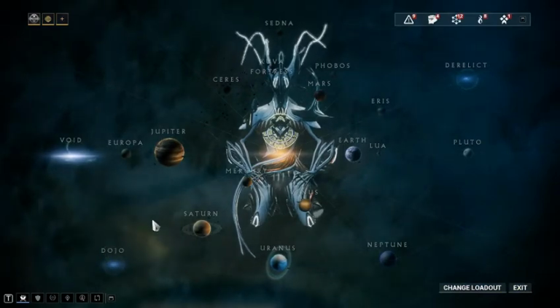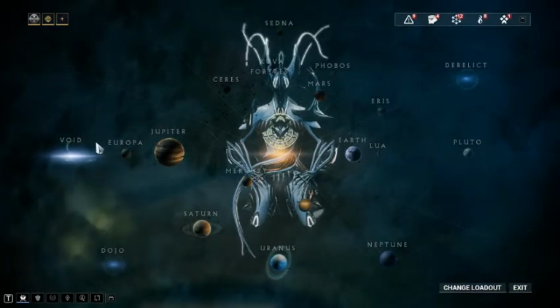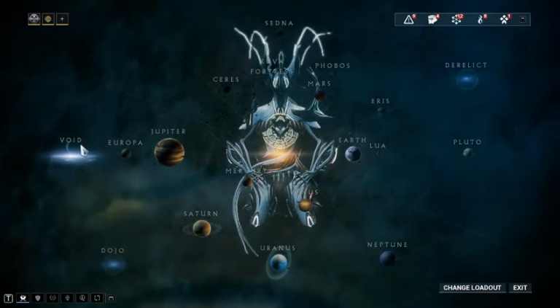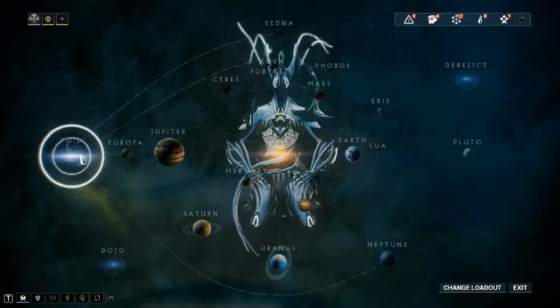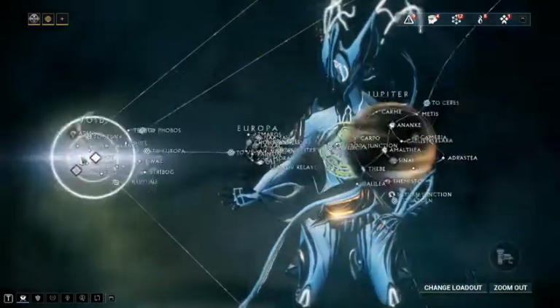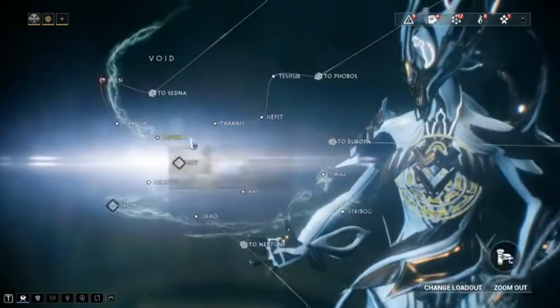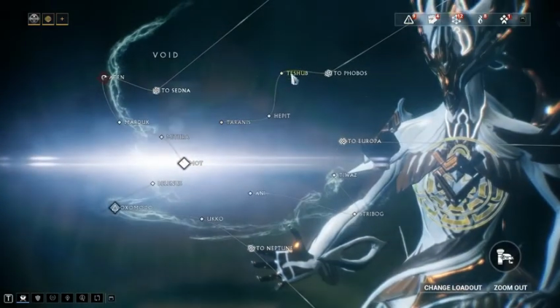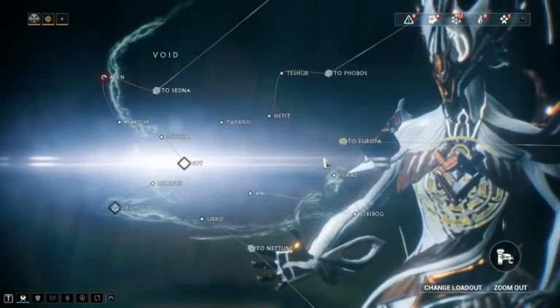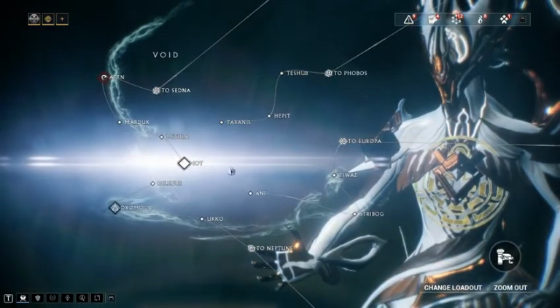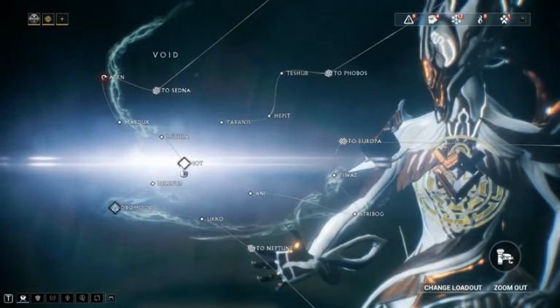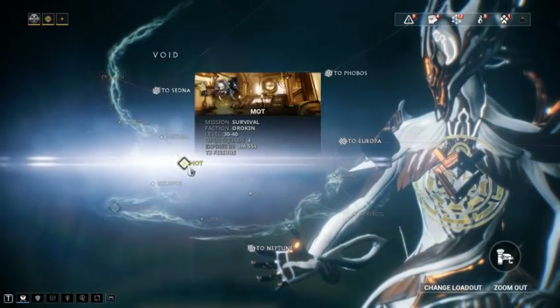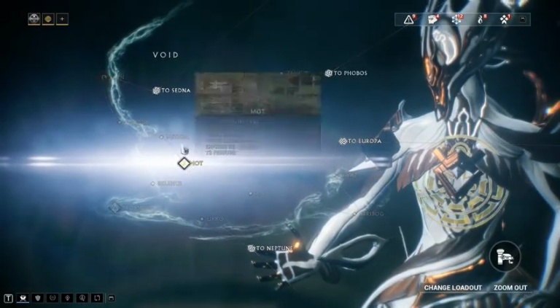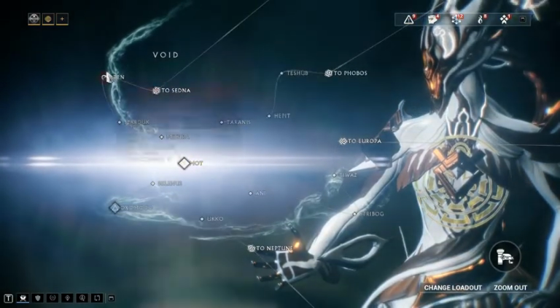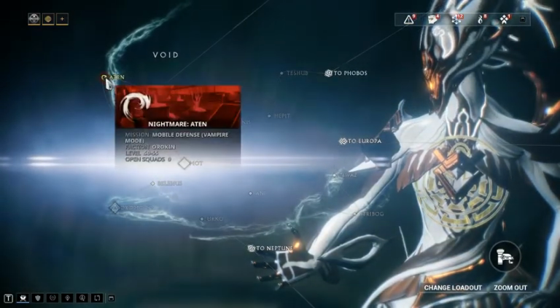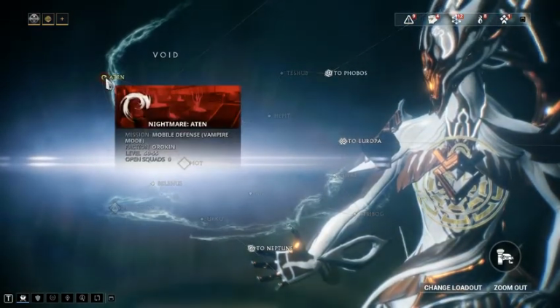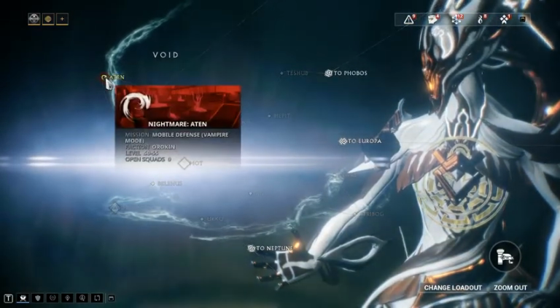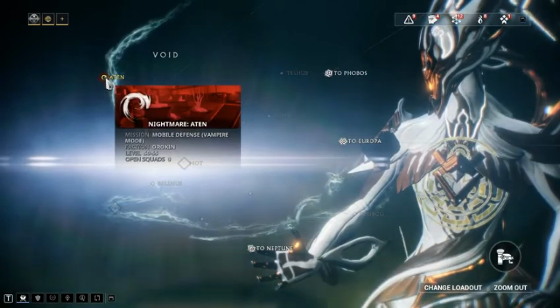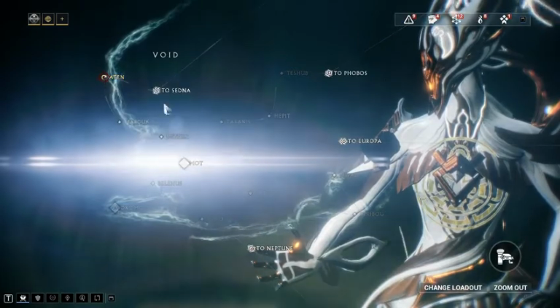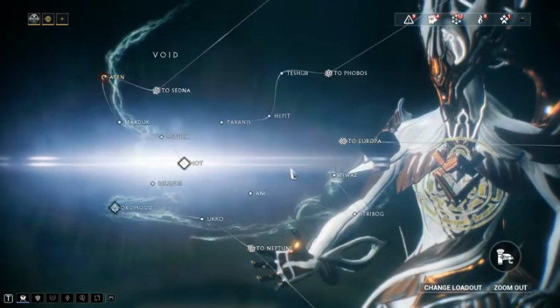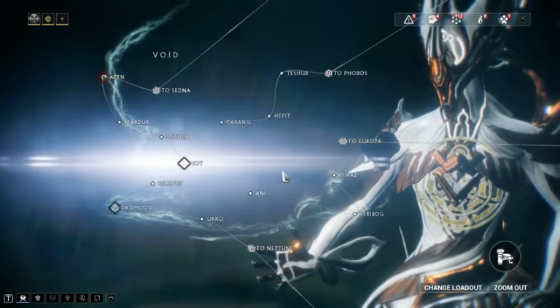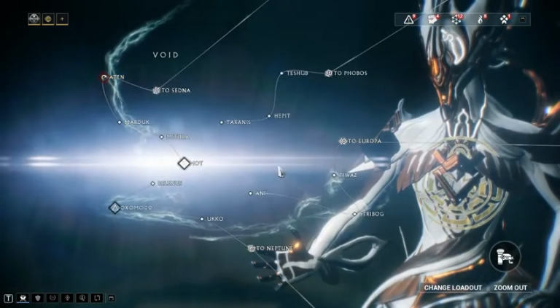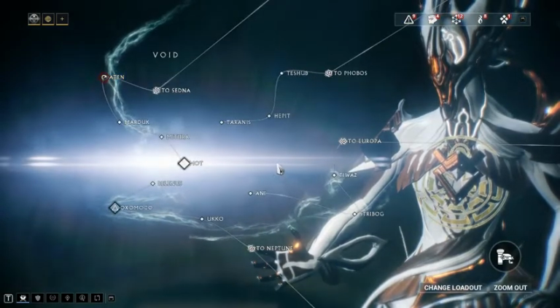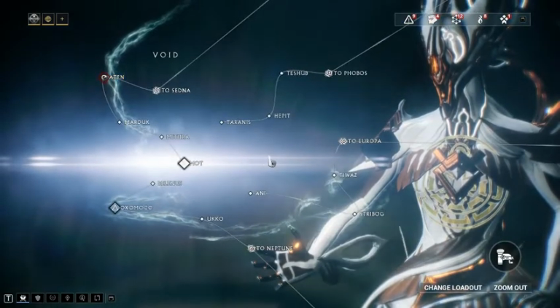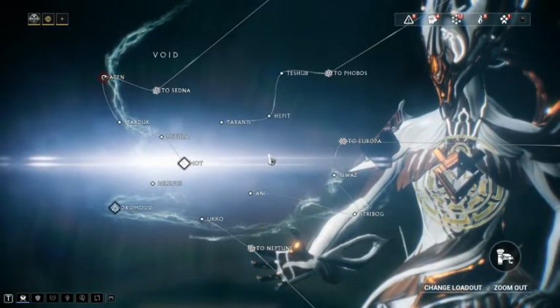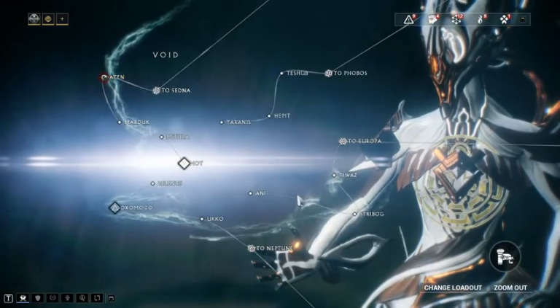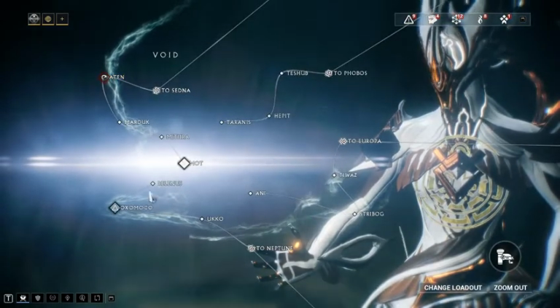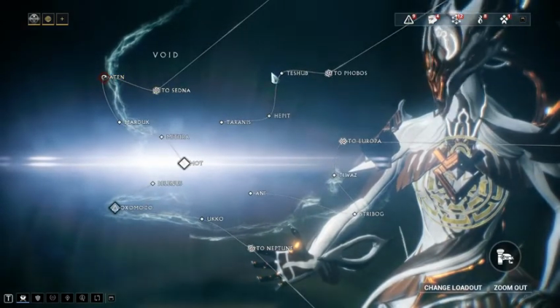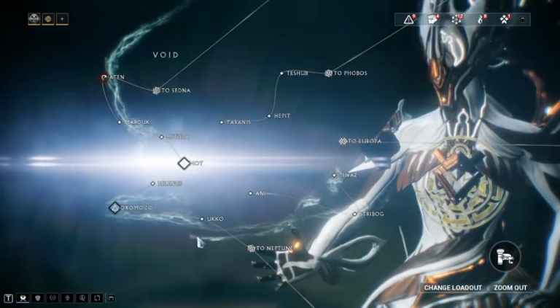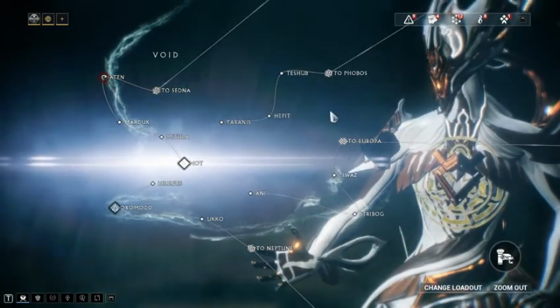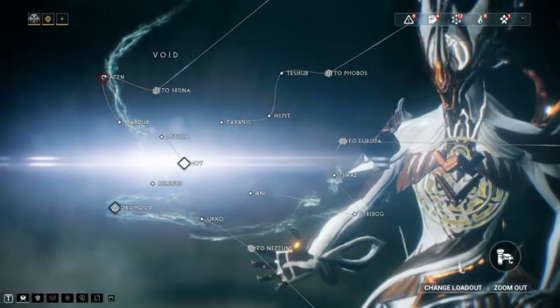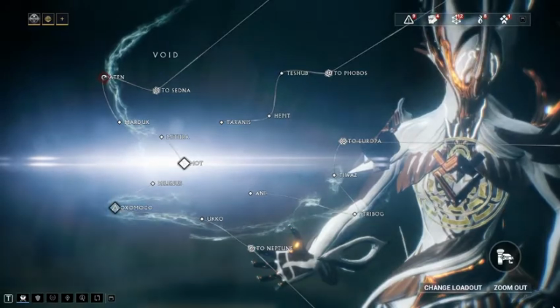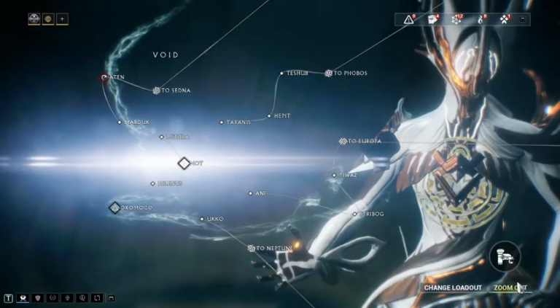Beyond that, the Void has a couple of different access points — it's all fairly basic stuff. There's another Nightmare Mode, and that's pretty much all of the basics of the star map.